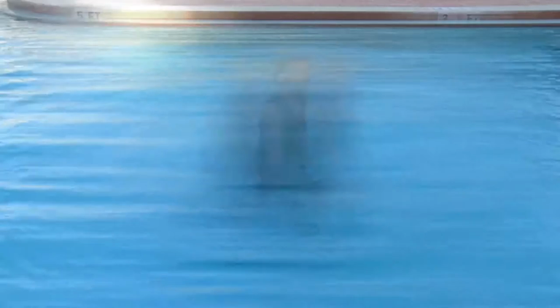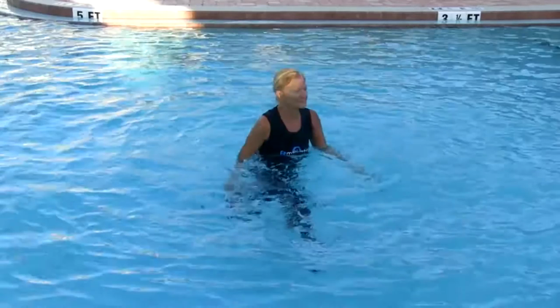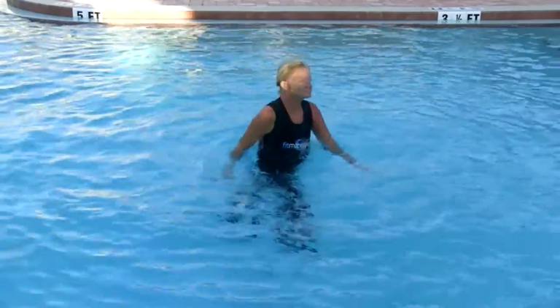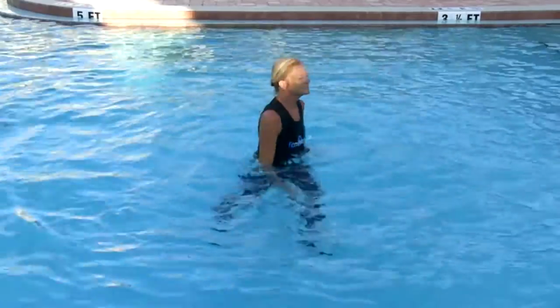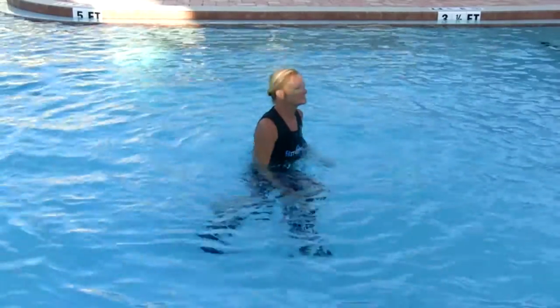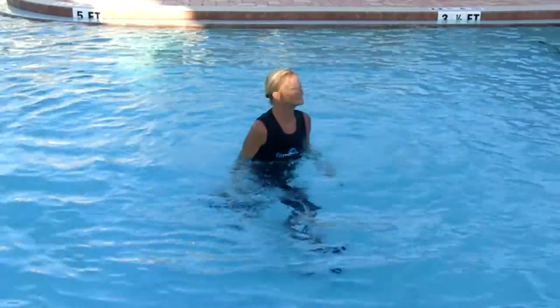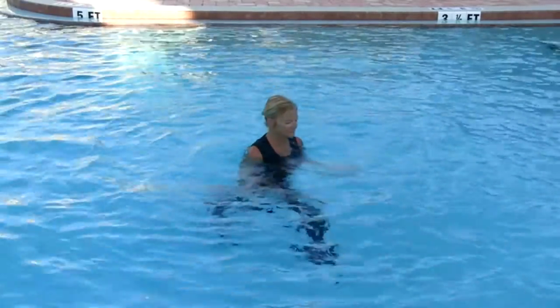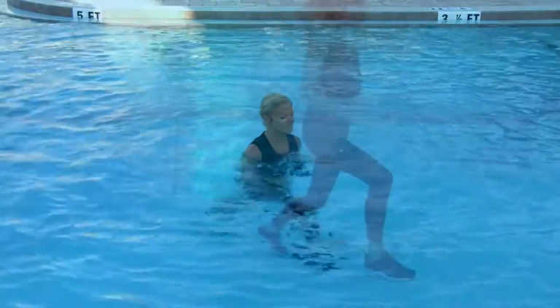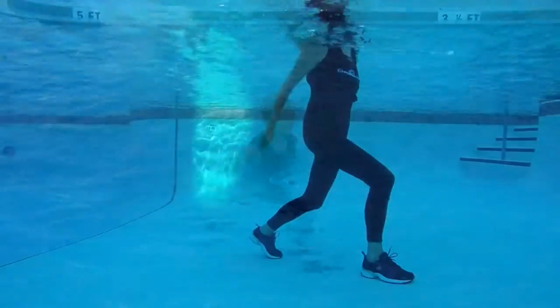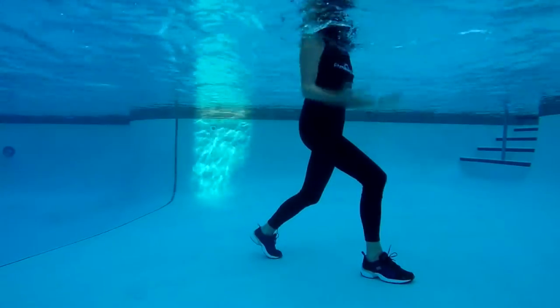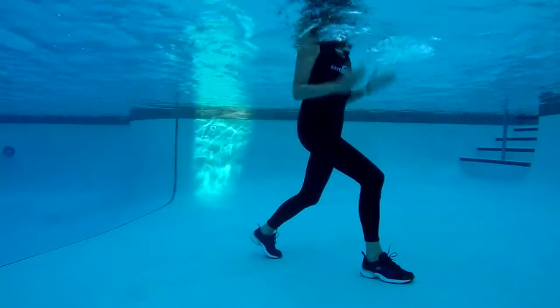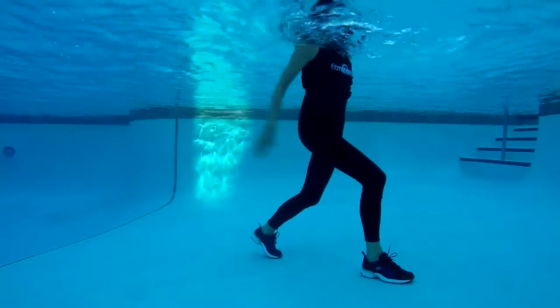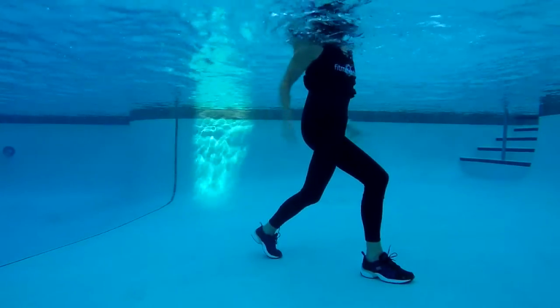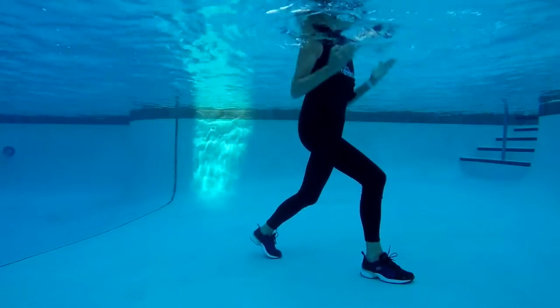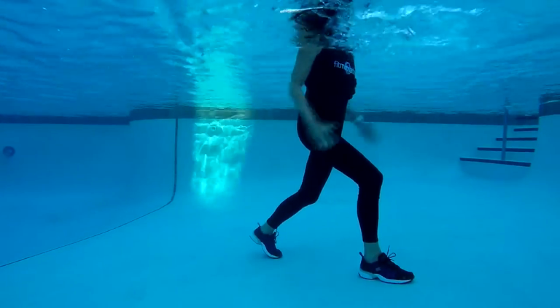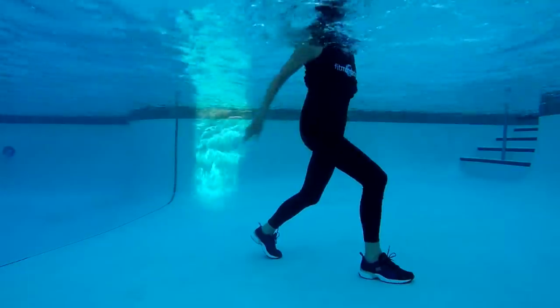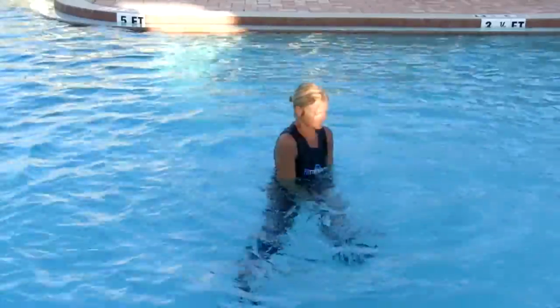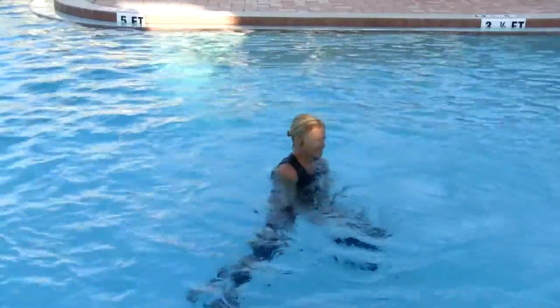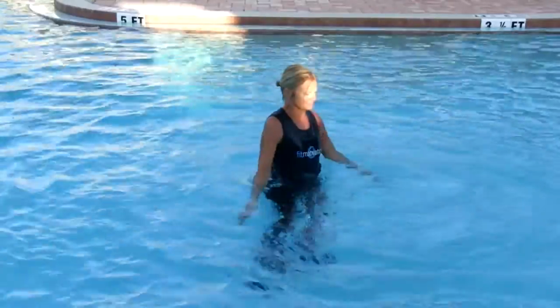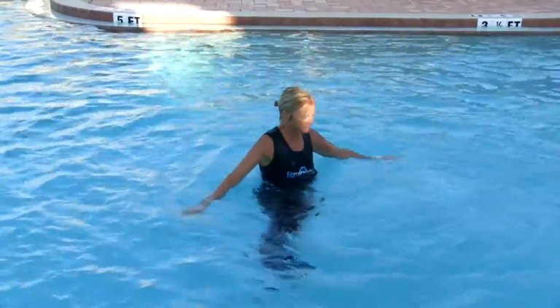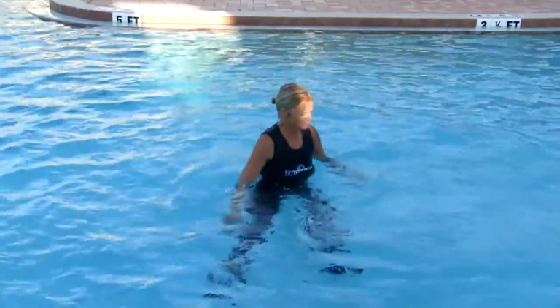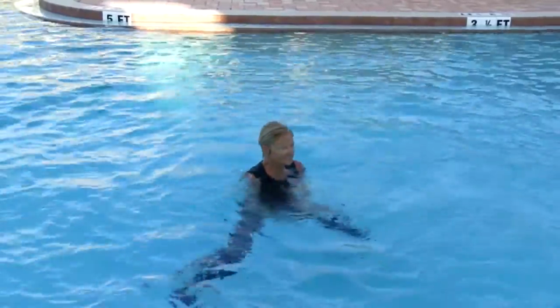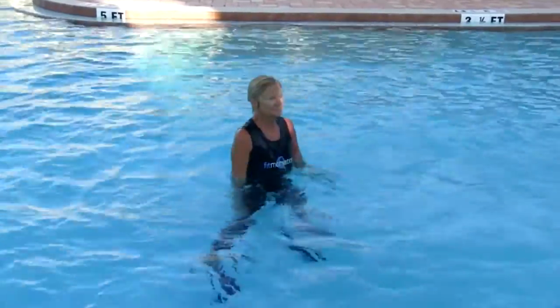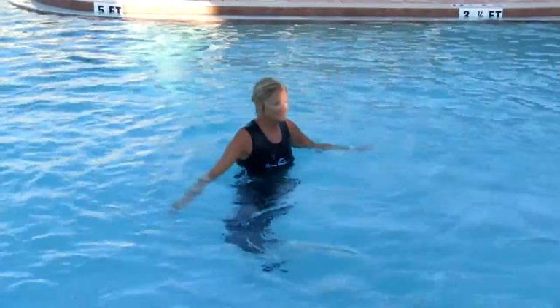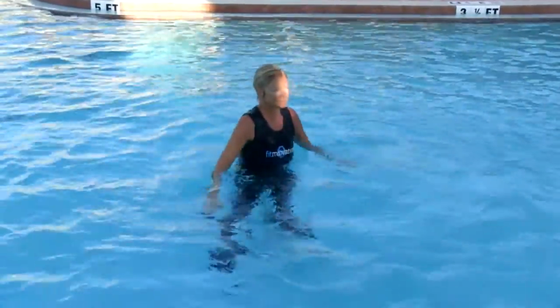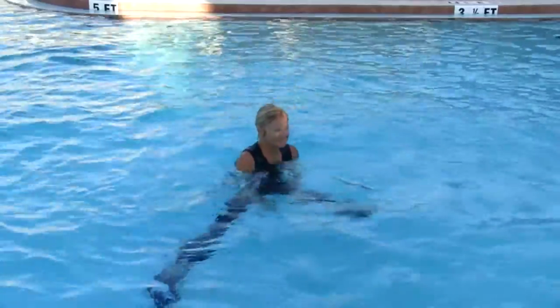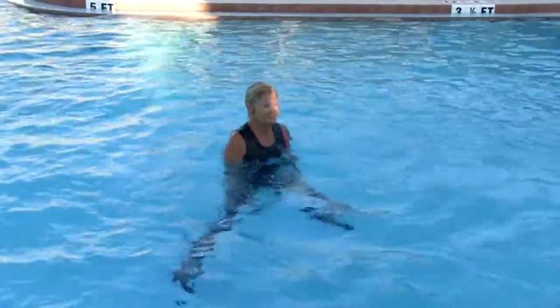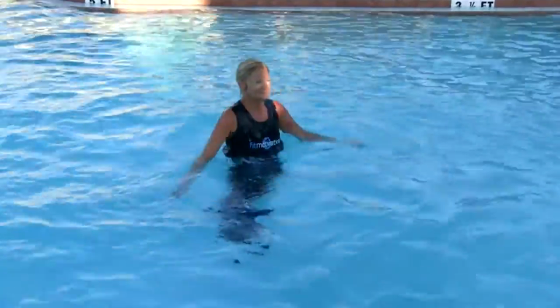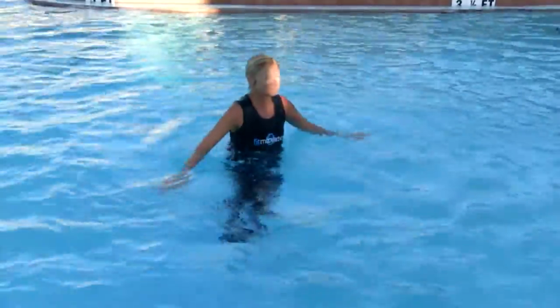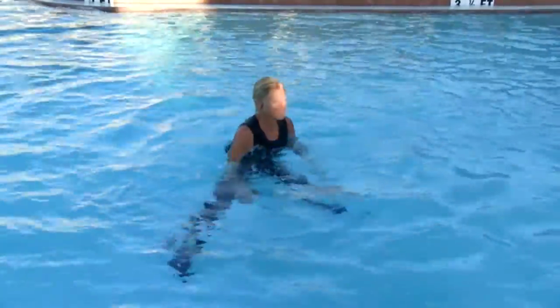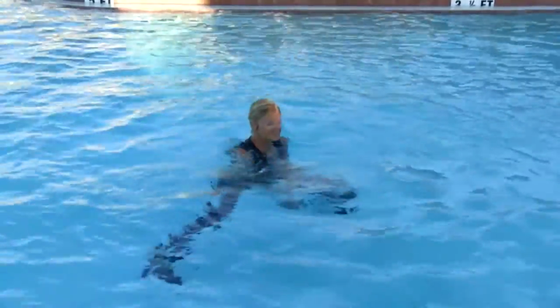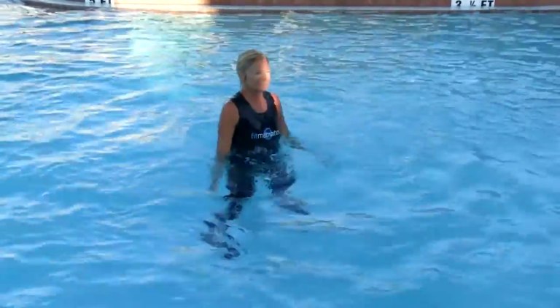Each cycle is approximately five minutes and begins with 60 seconds of isolated upper body work. In this workout, the ladder sprints are timed as follows: 20 seconds high intensity, 20 seconds rest.